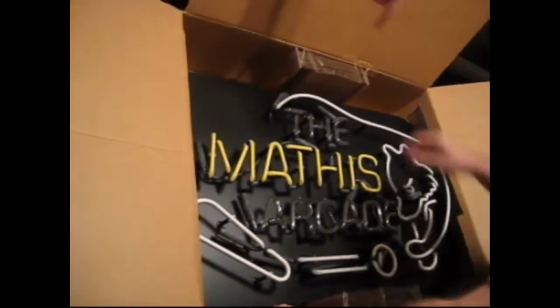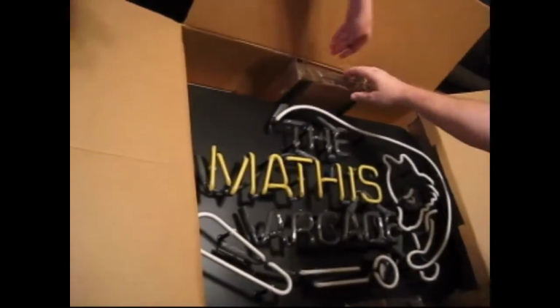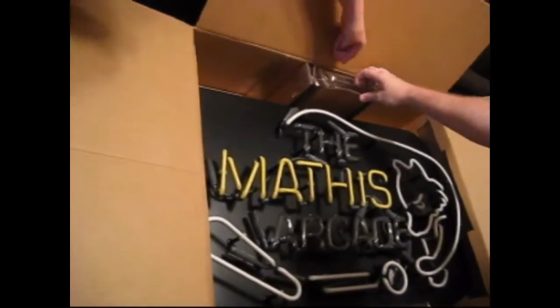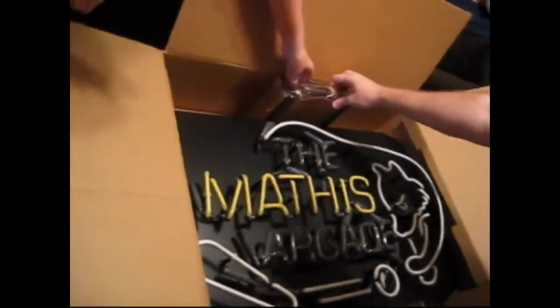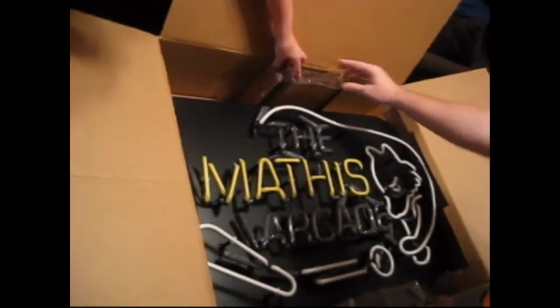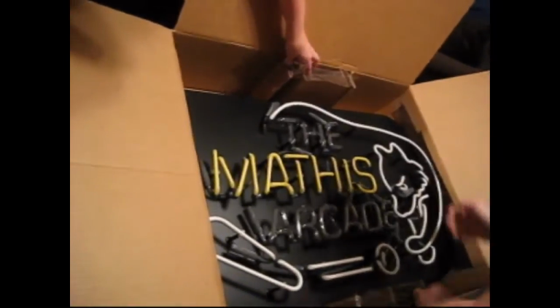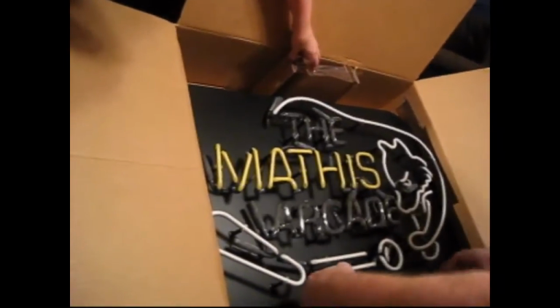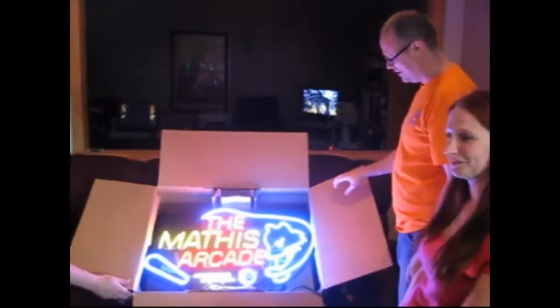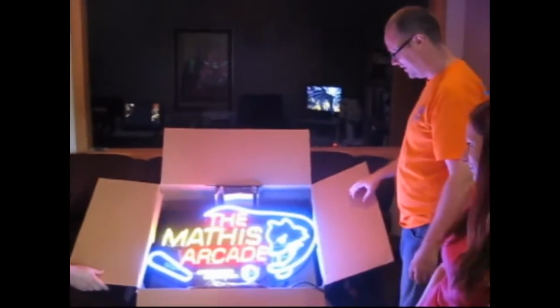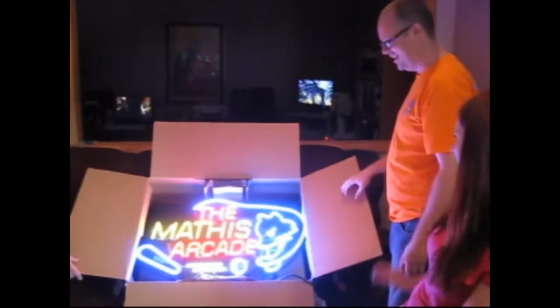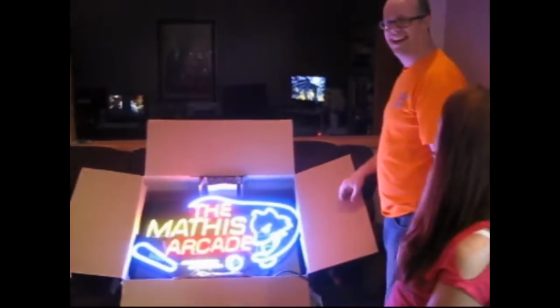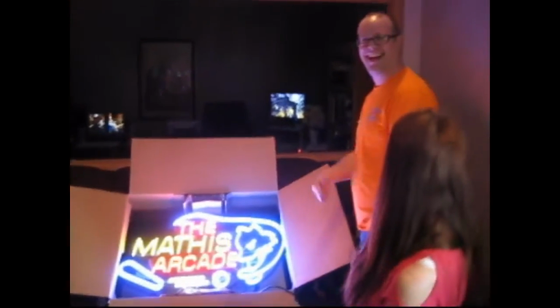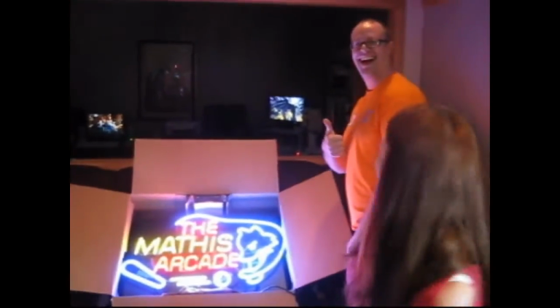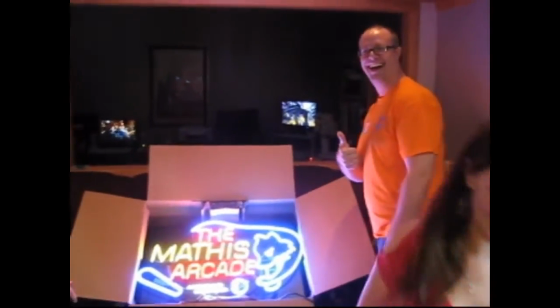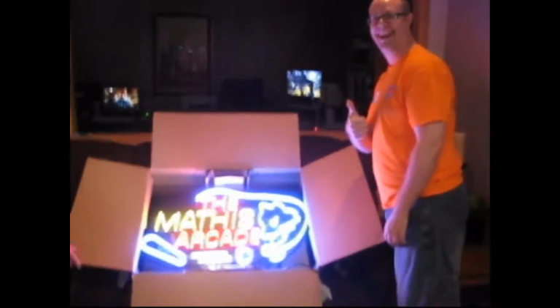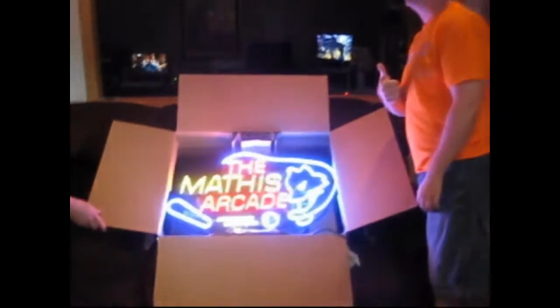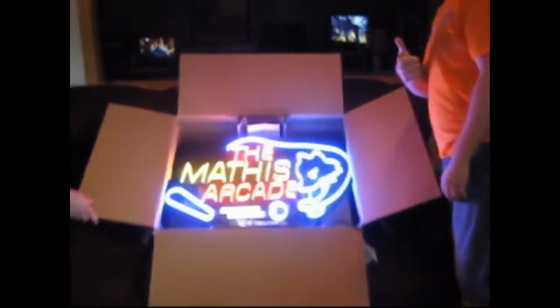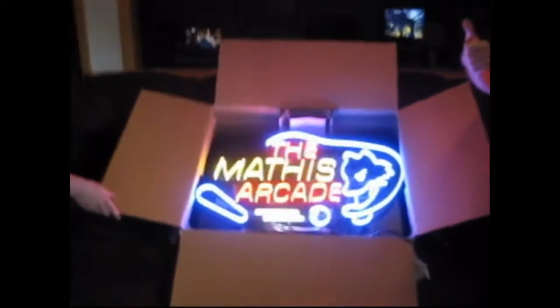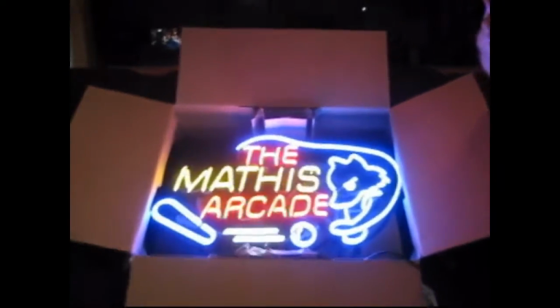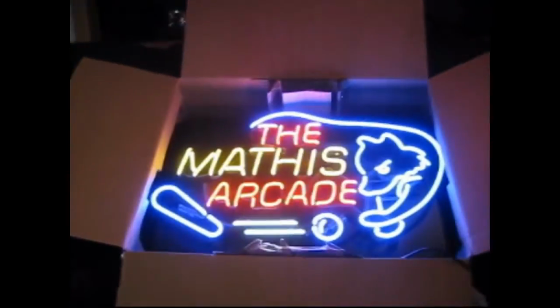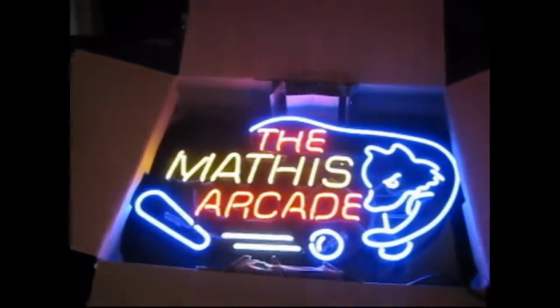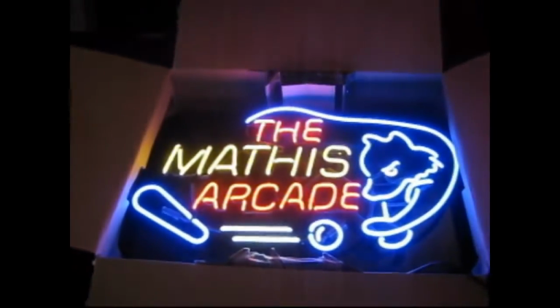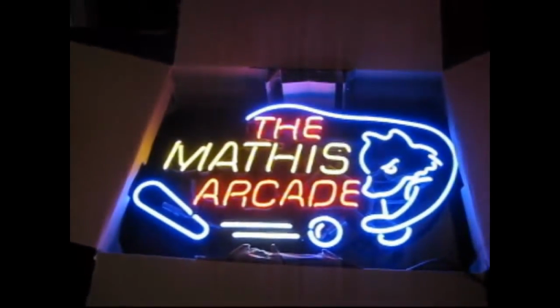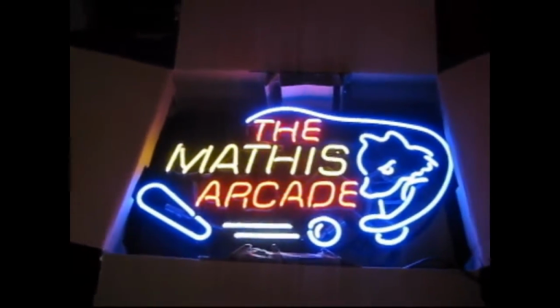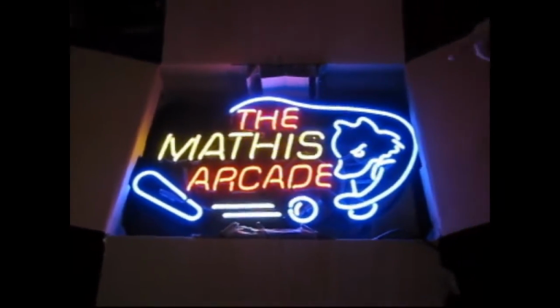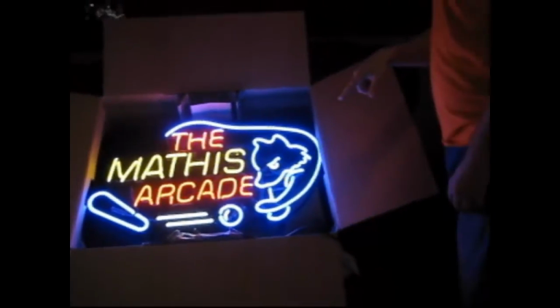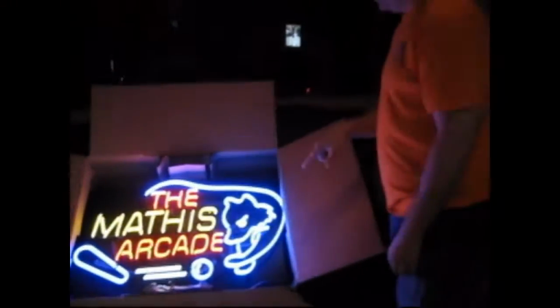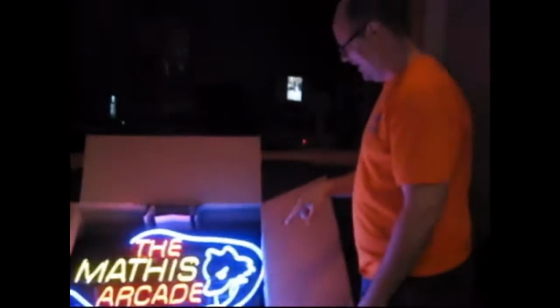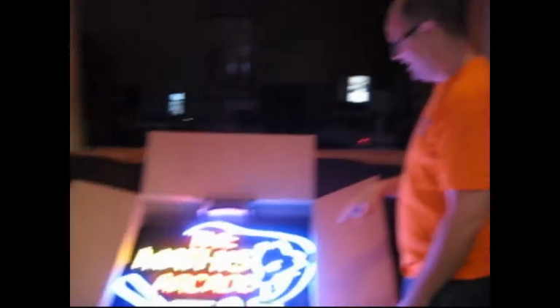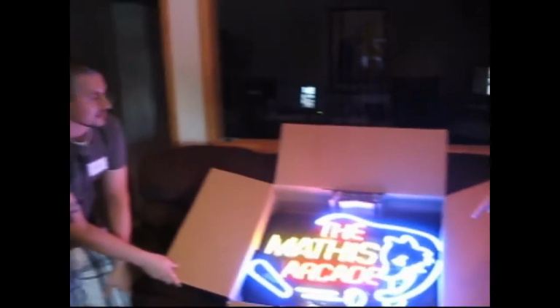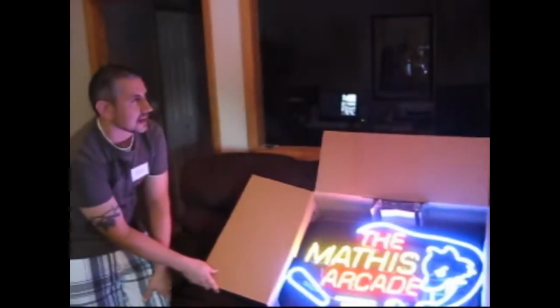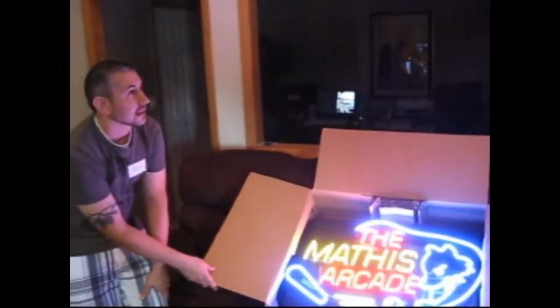There's a cord down at the bottom here. He's ready to plug in. So everybody has to get some pictures. That's fantastic. And the credit goes to Ryan — yes, Ryan!